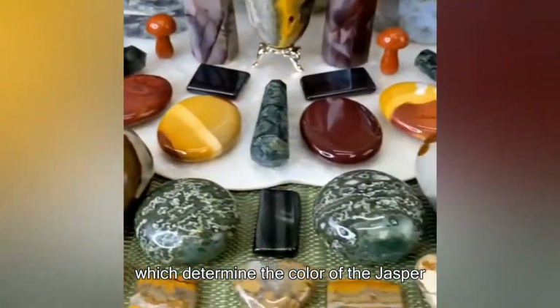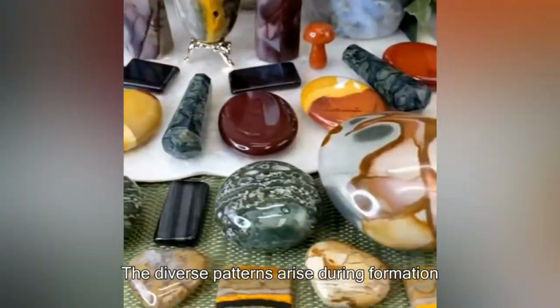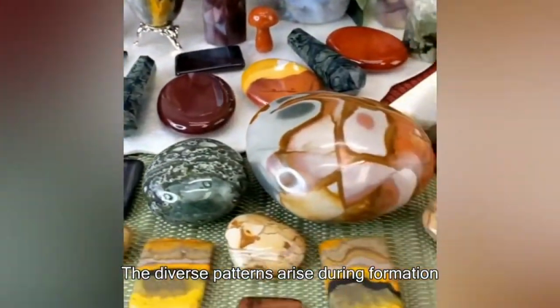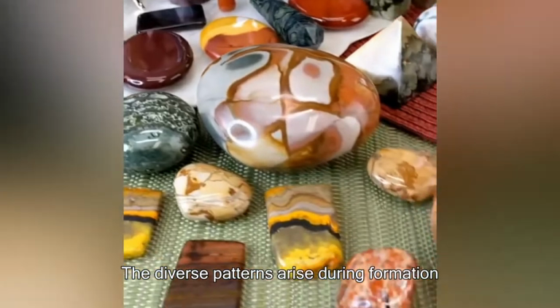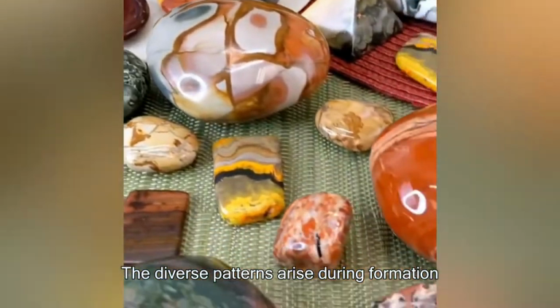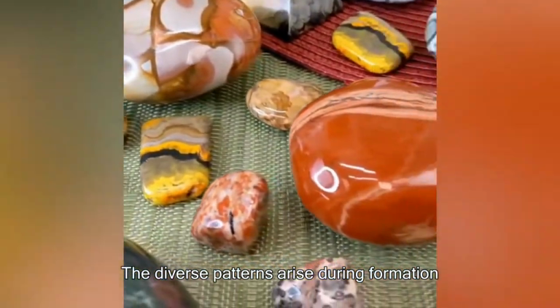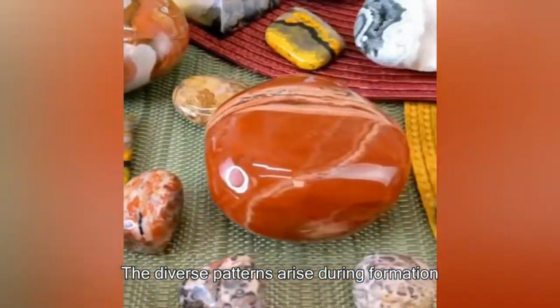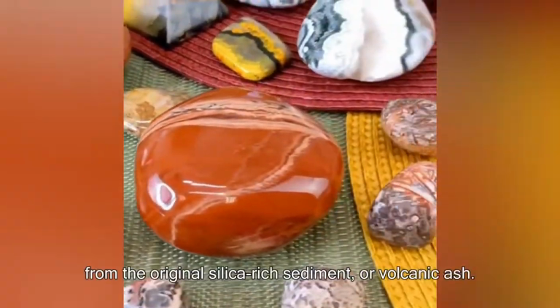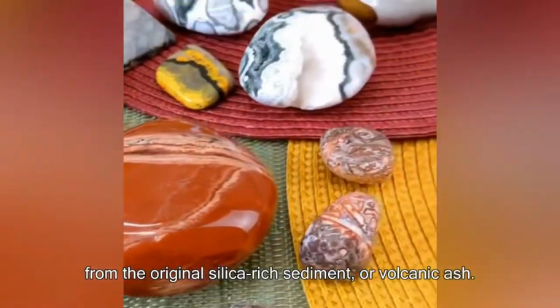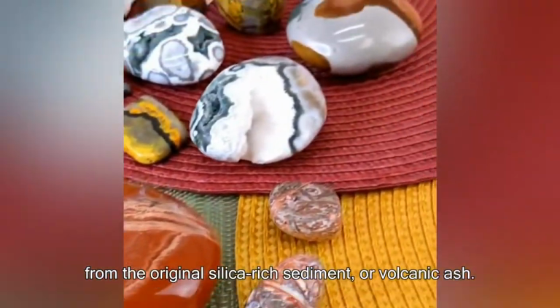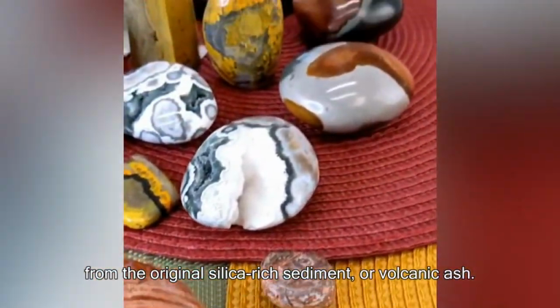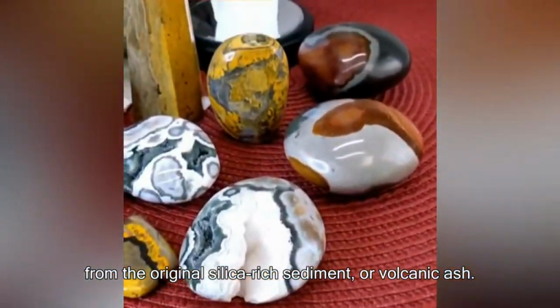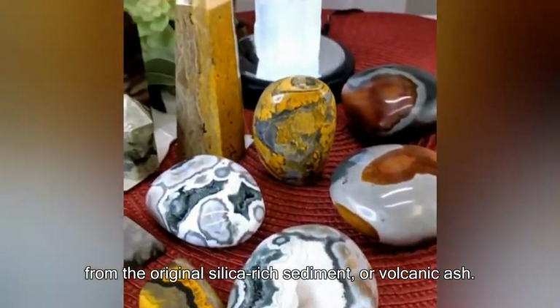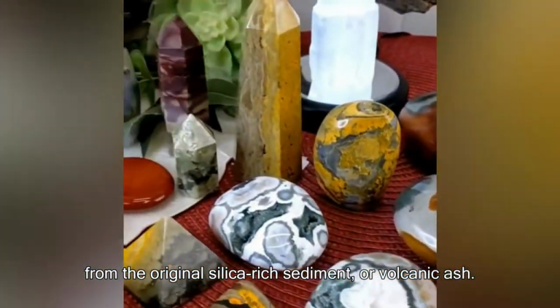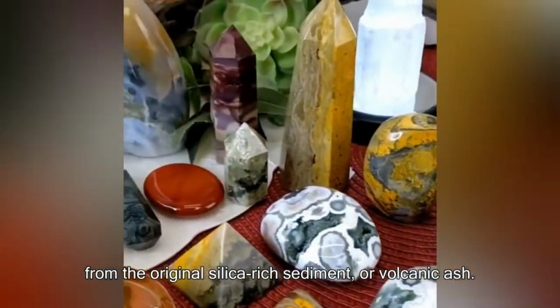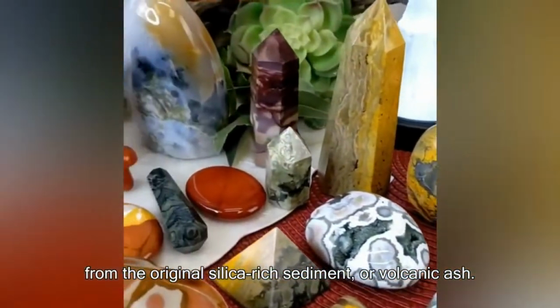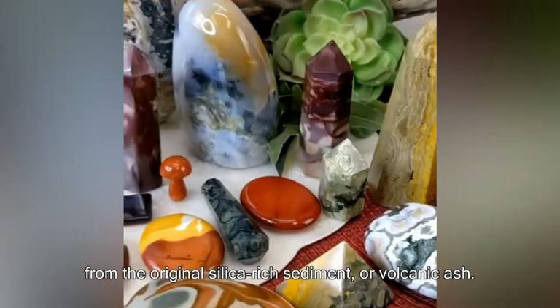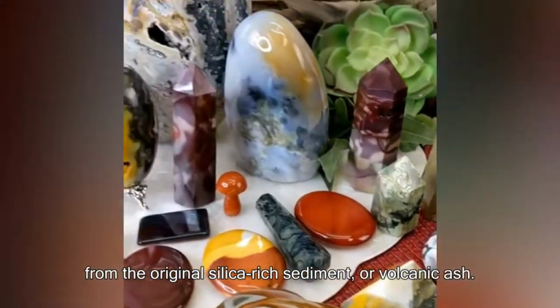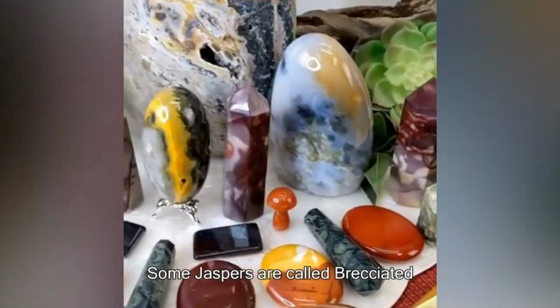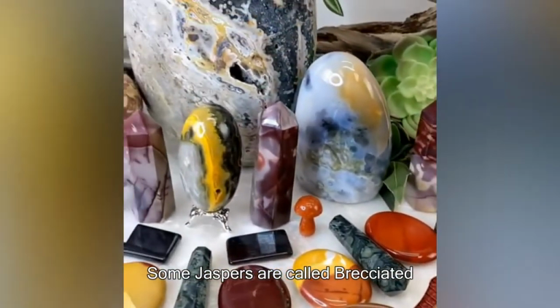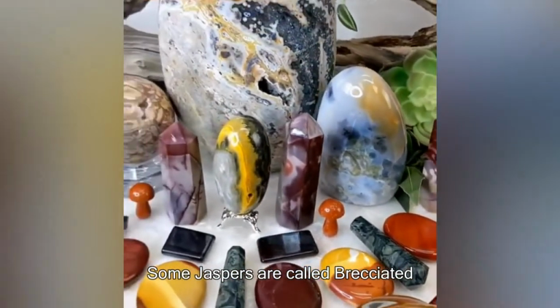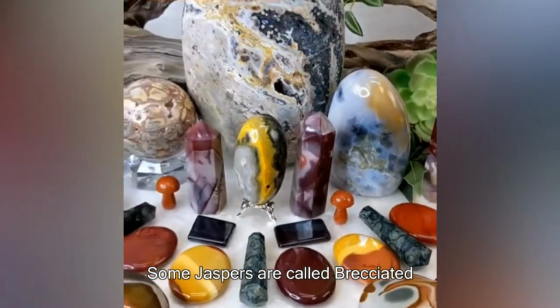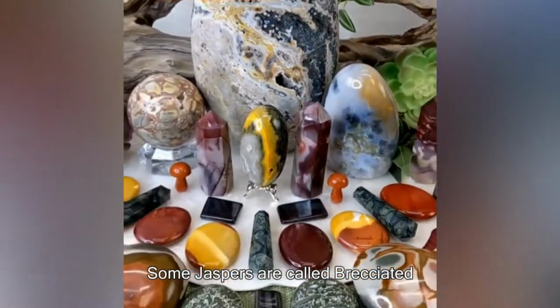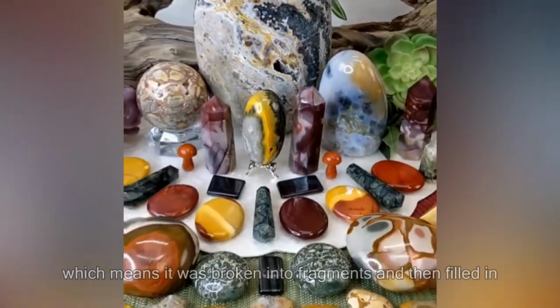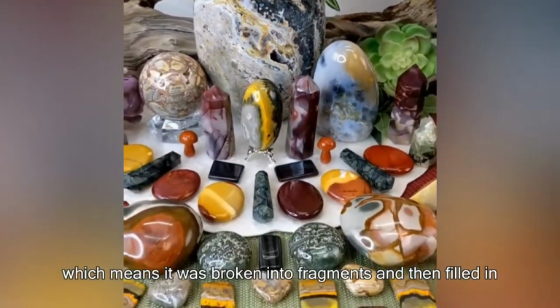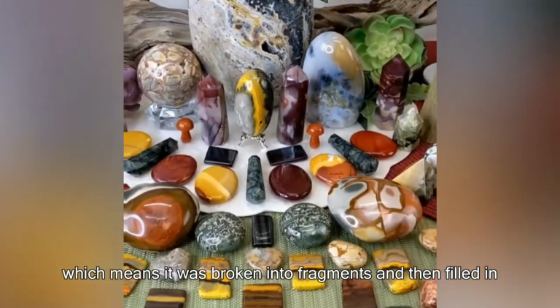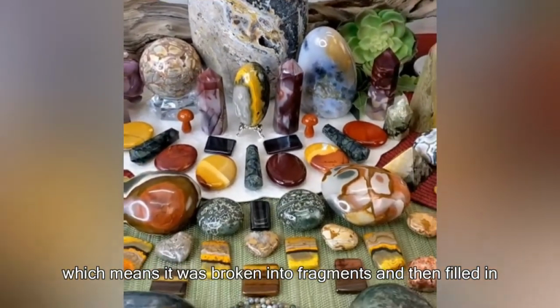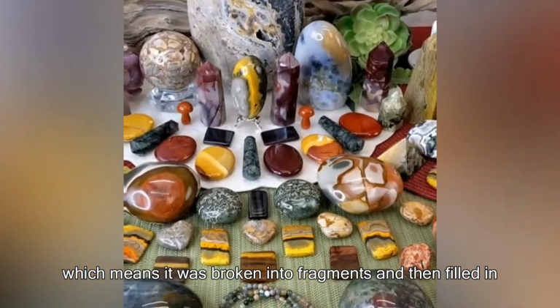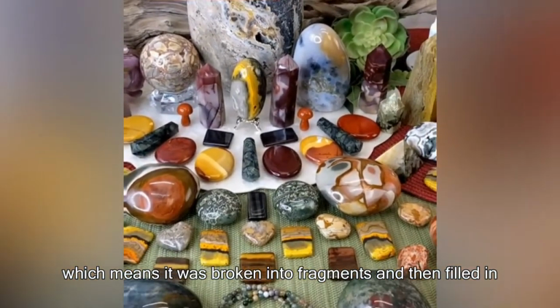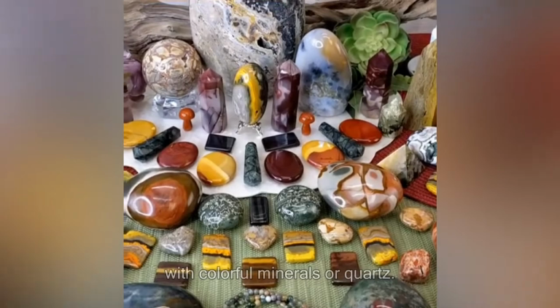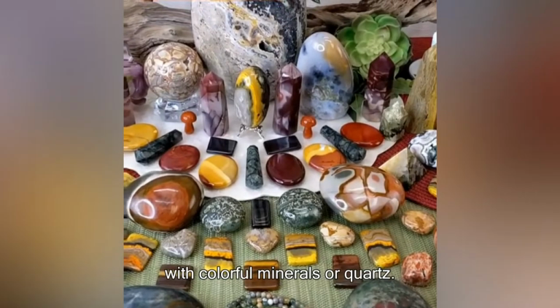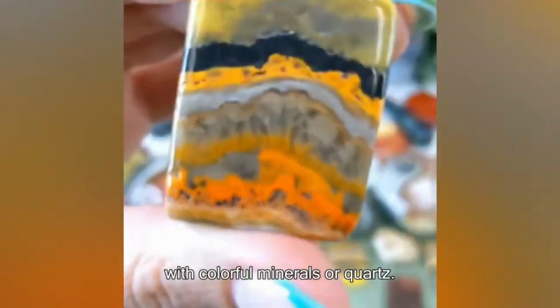The diverse patterns arise during formation from the original silica-rich sediment or volcanic ash. Some jaspers are called brecciated, which means it was broken into fragments and then filled in with colorful minerals or quartz.